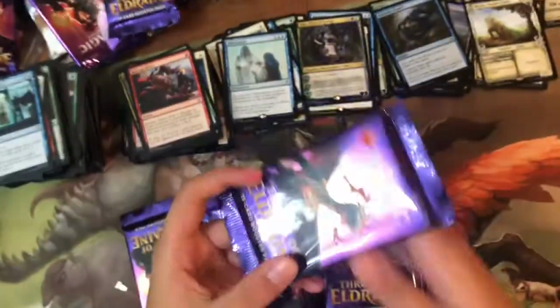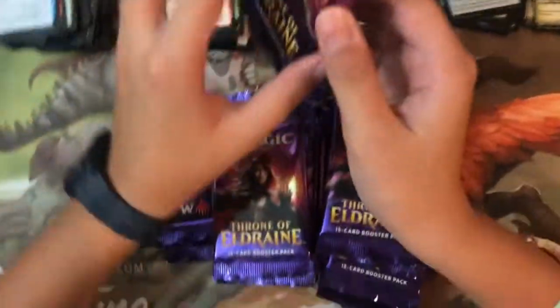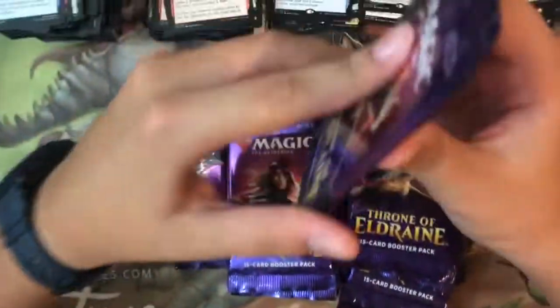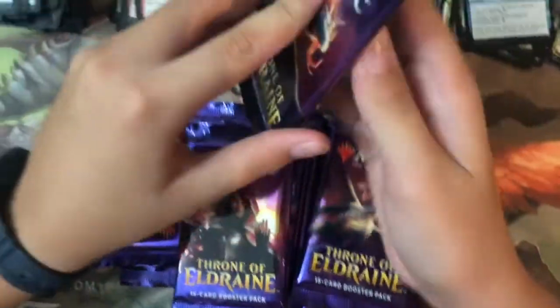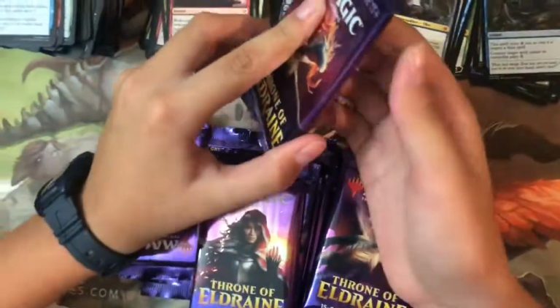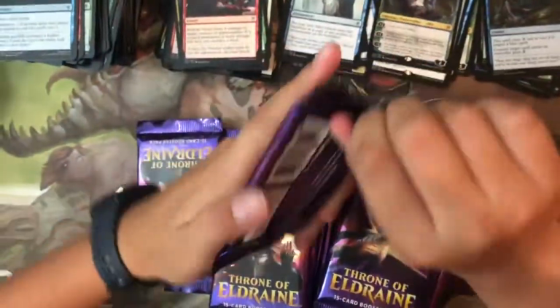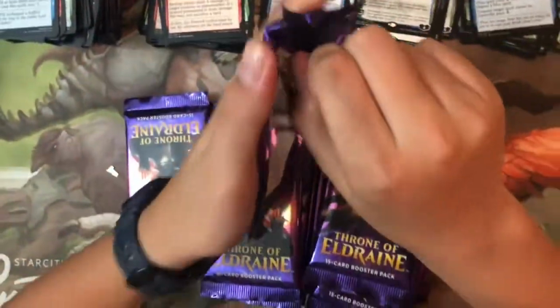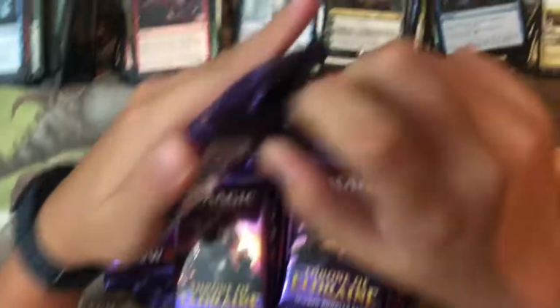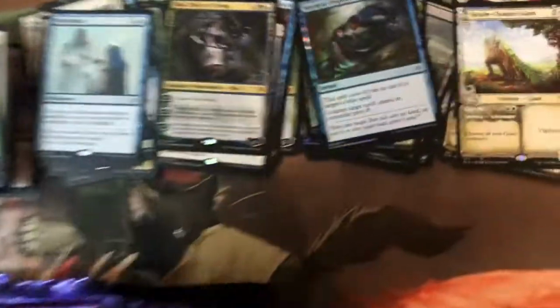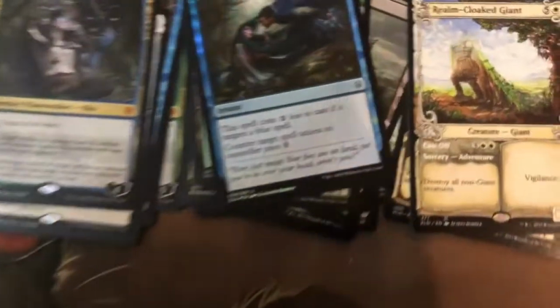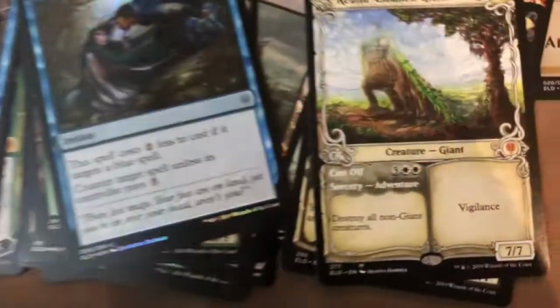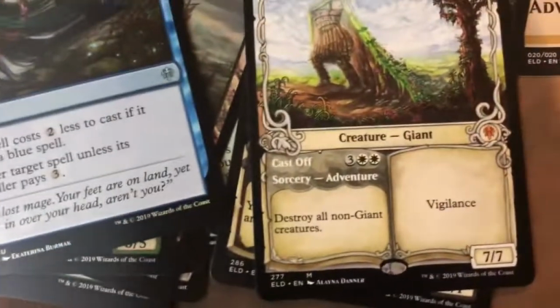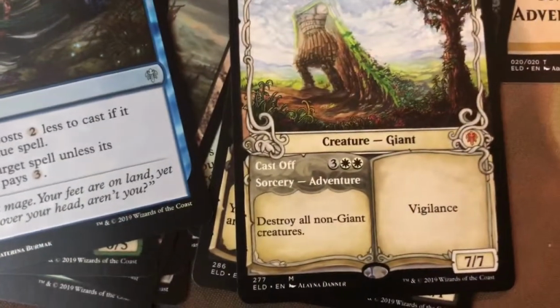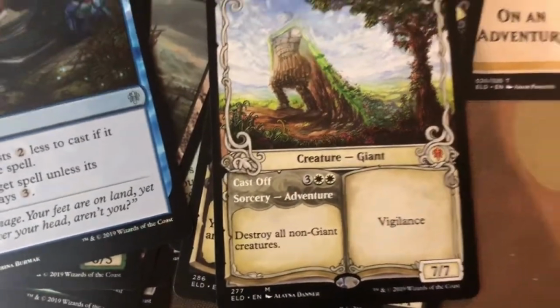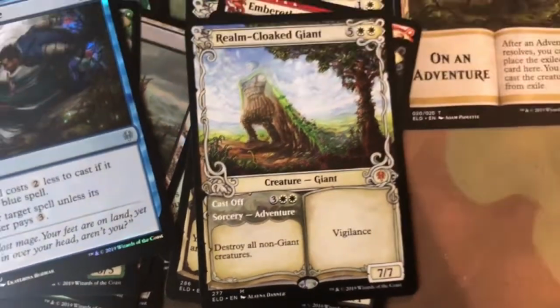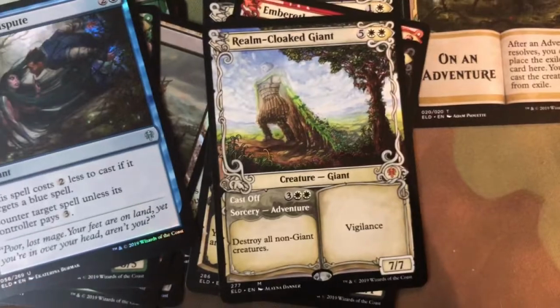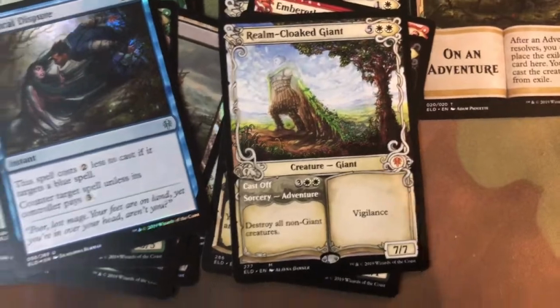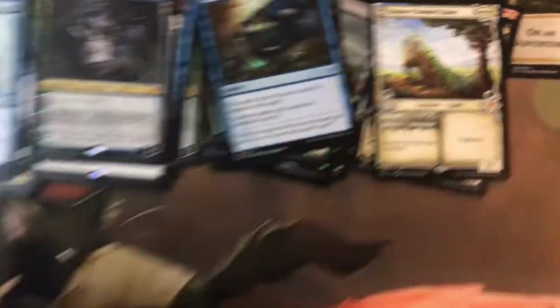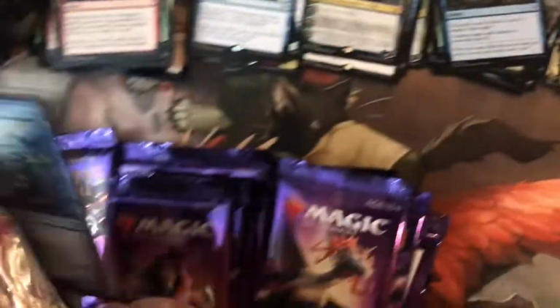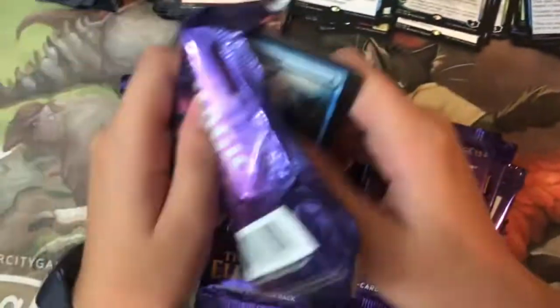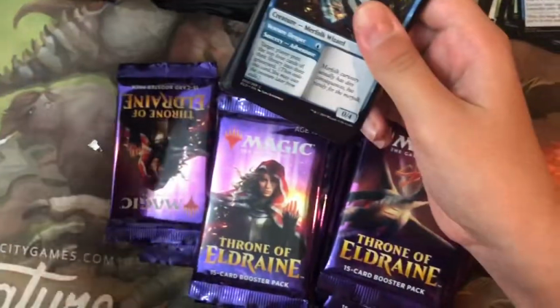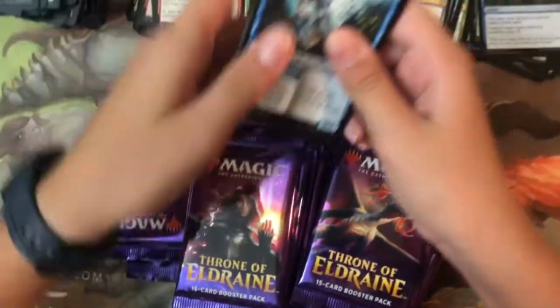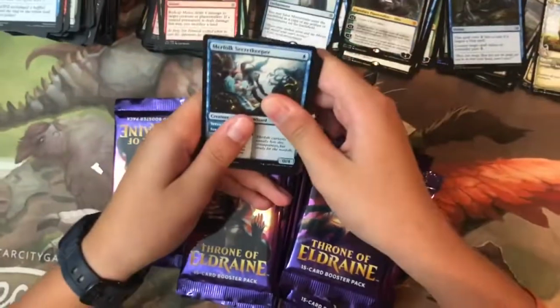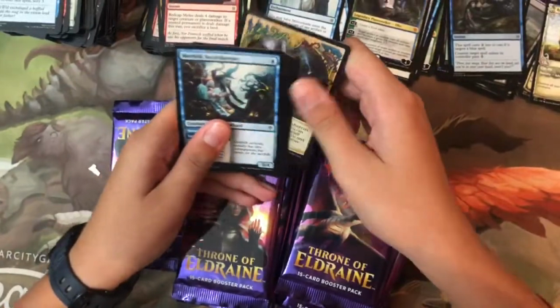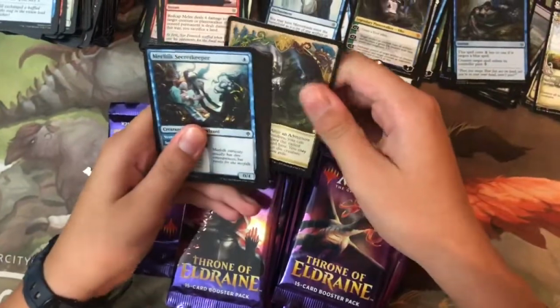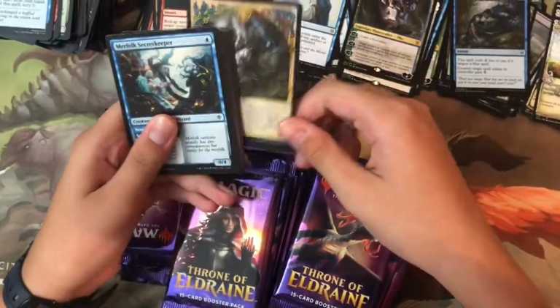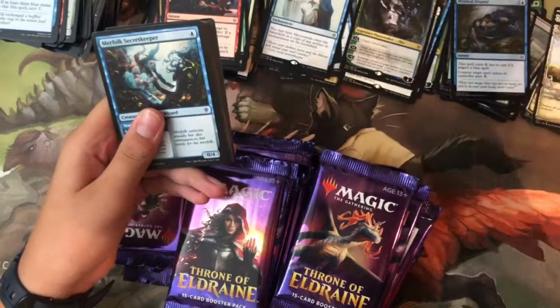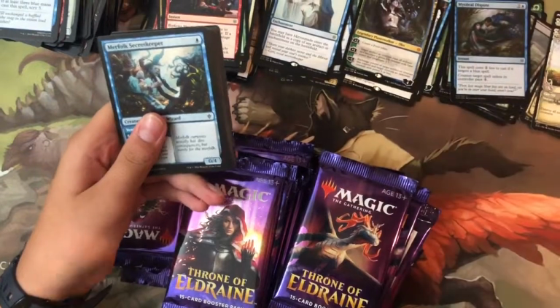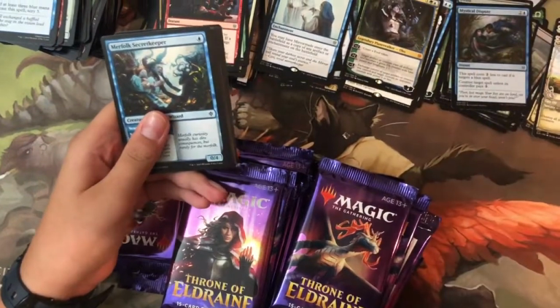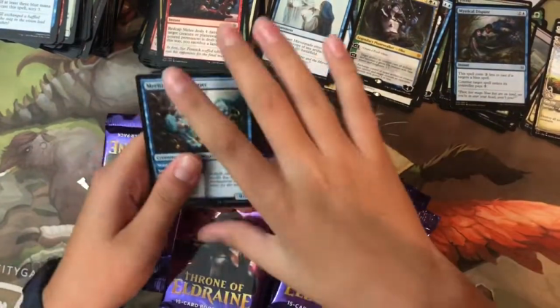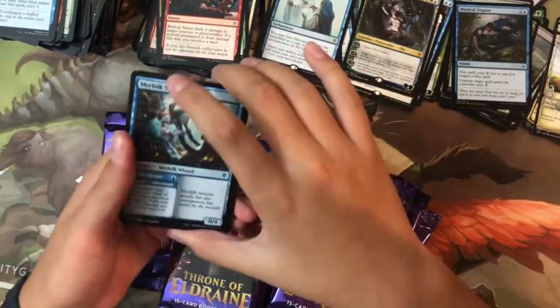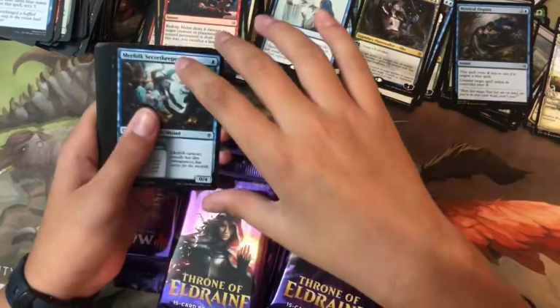Mystical Dispute — it's kind of like a conditional Mana Leak: free Mana Leak if it's against non-blue, and Mana Leak for one if it's against blue. Very good.